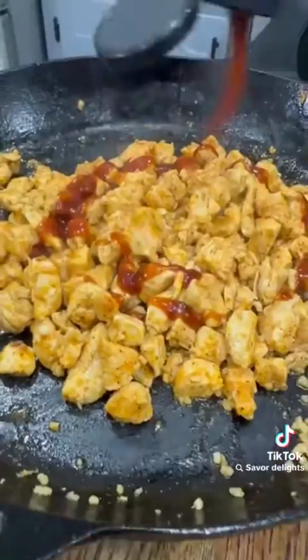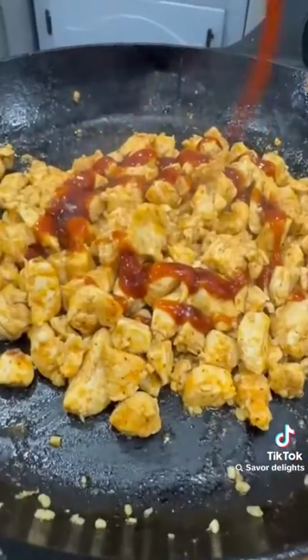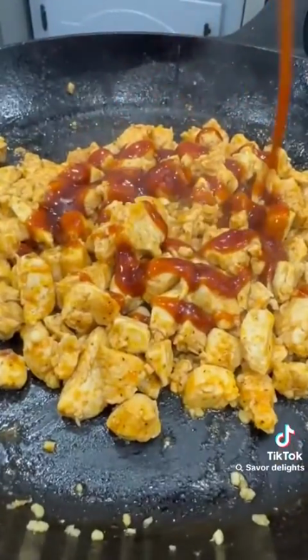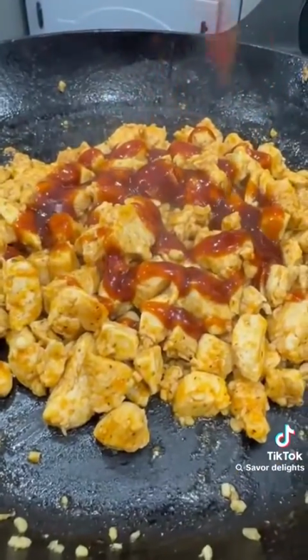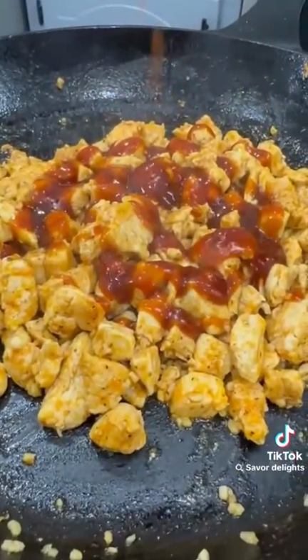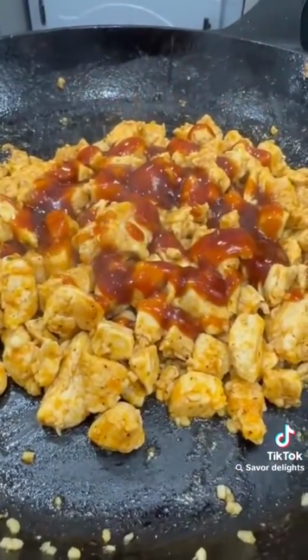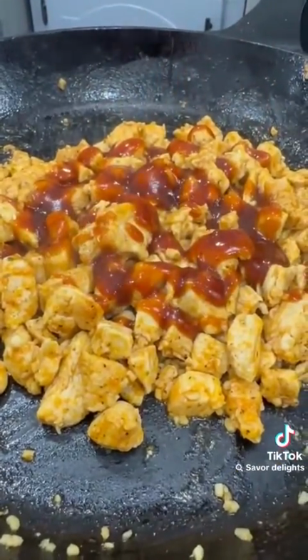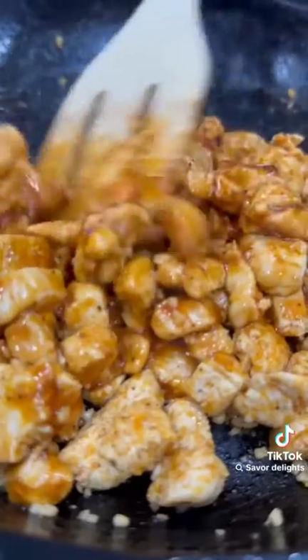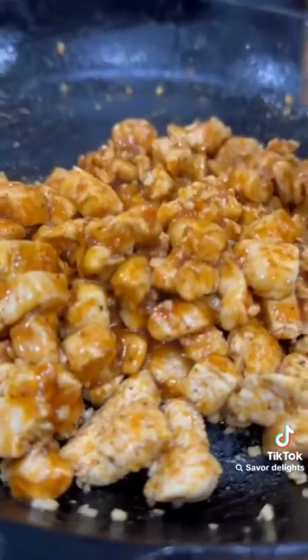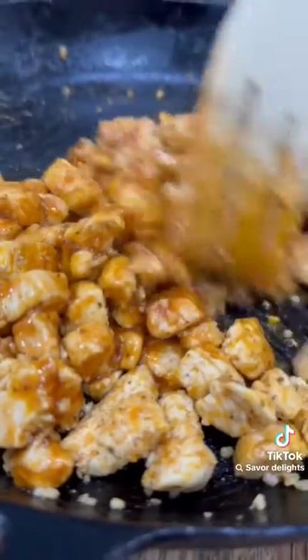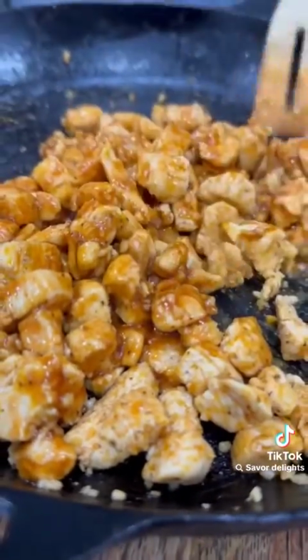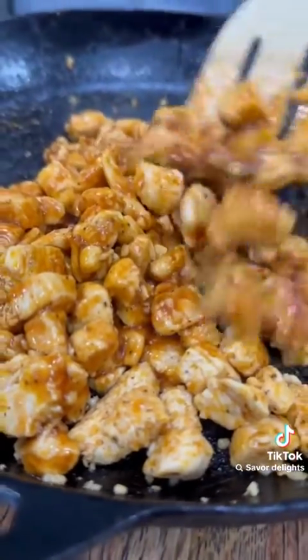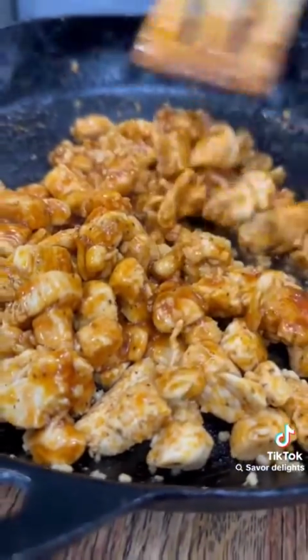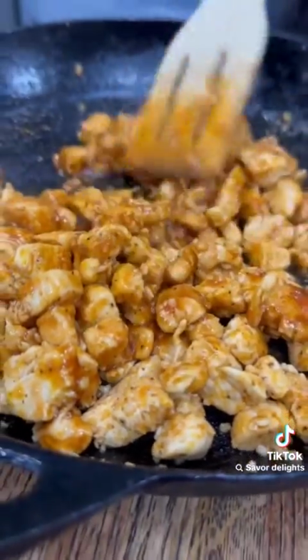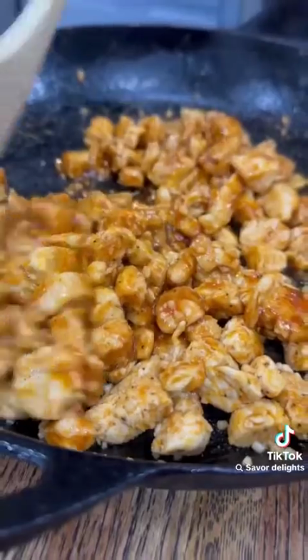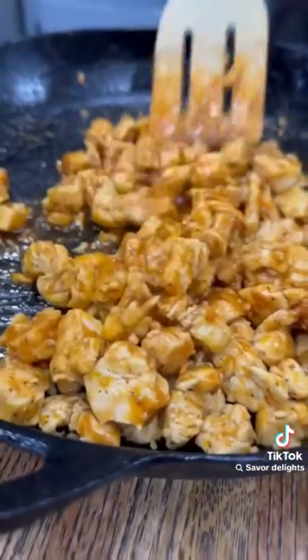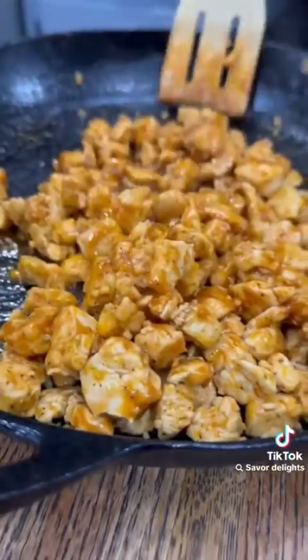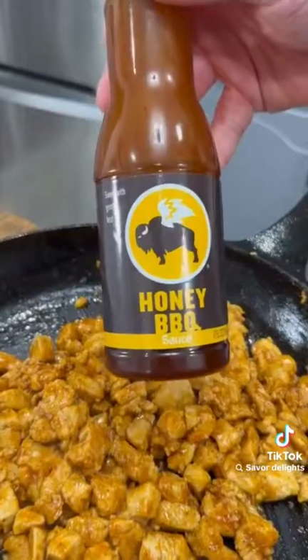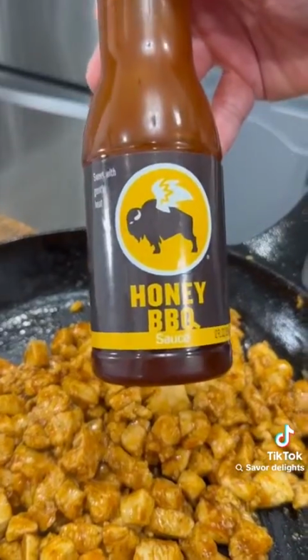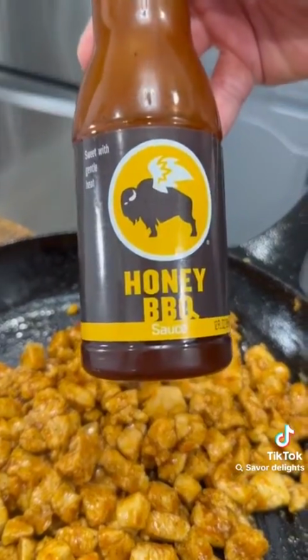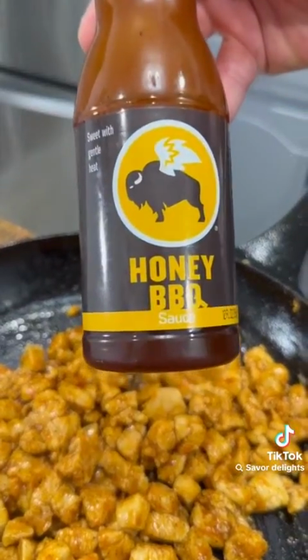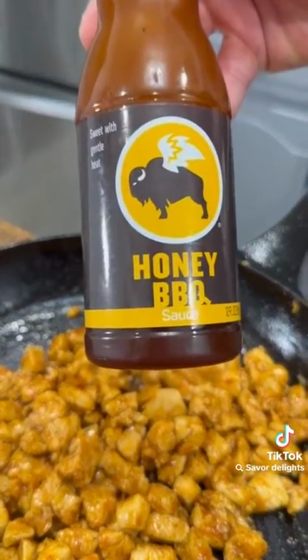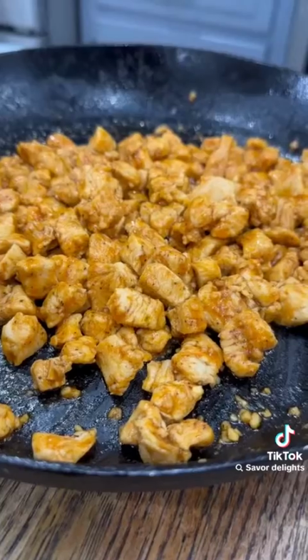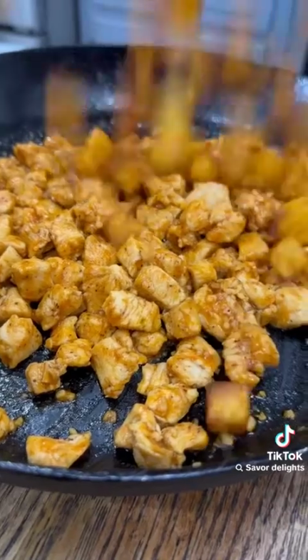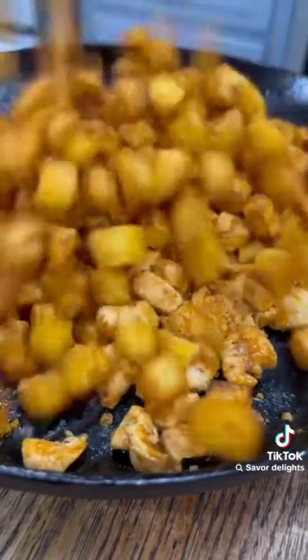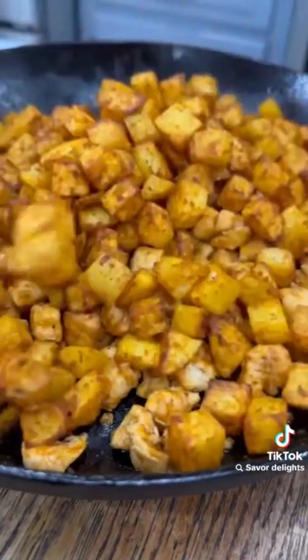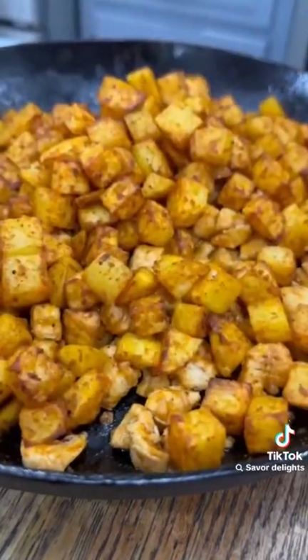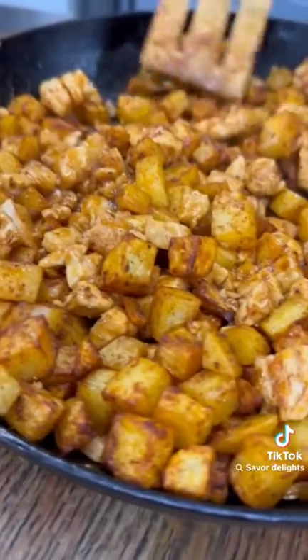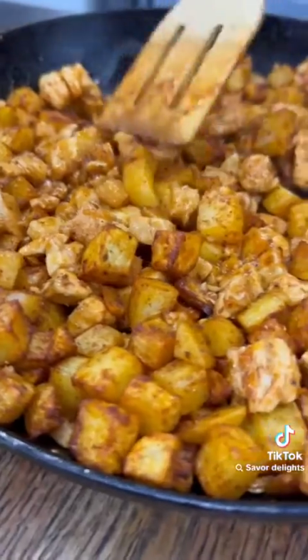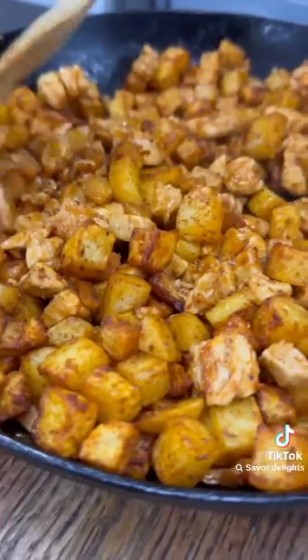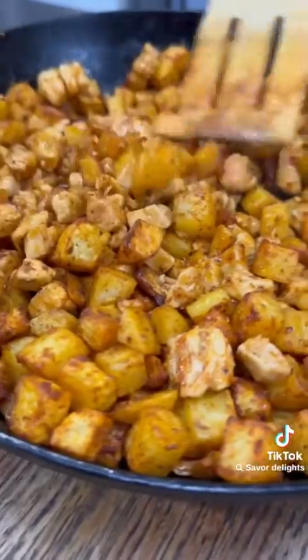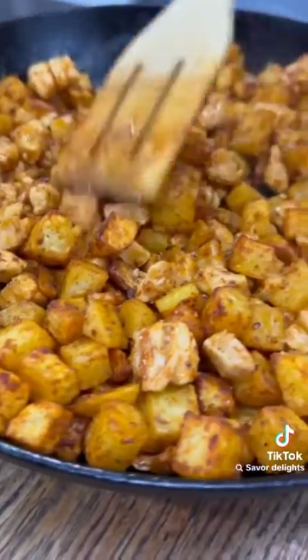Then pull that pan off the stove, drizzle on your favorite barbecue sauce, and pour those crispy potatoes over the top. Stir everything together and top with a little bit of mozzarella cheese before throwing it in the oven for just a couple minutes to get that cheese melted.